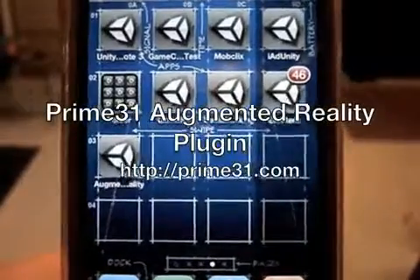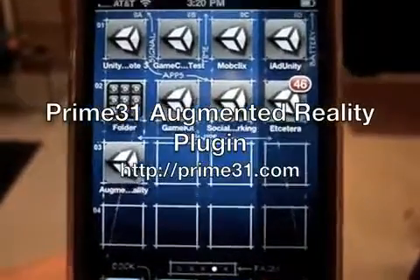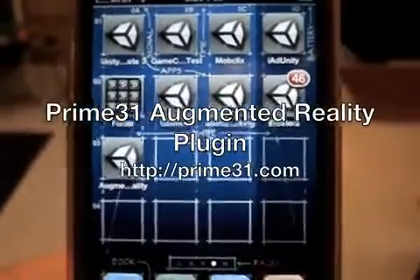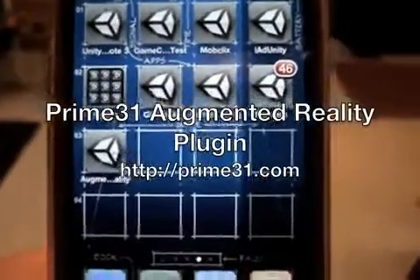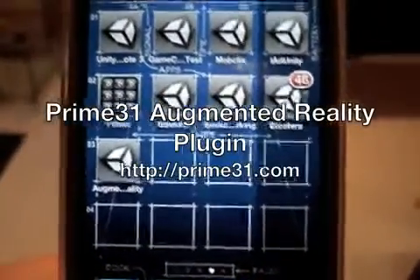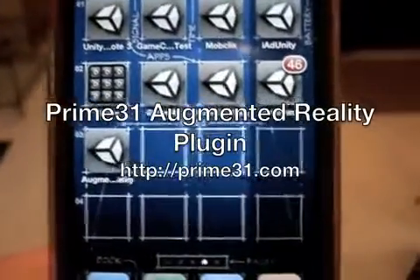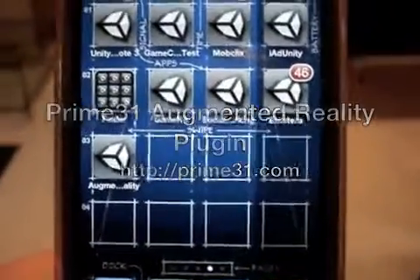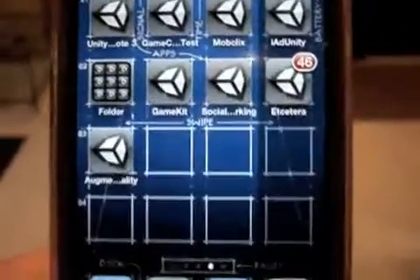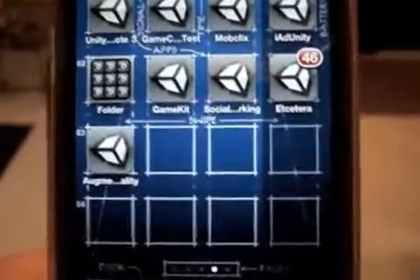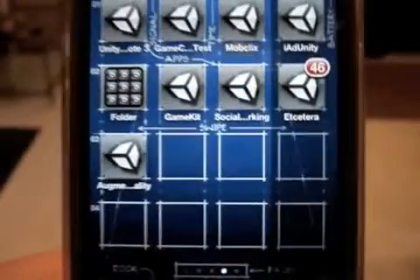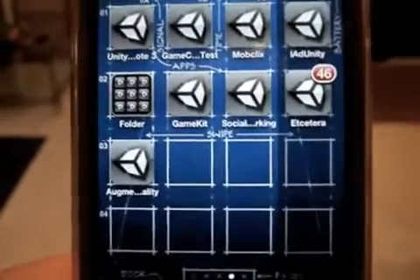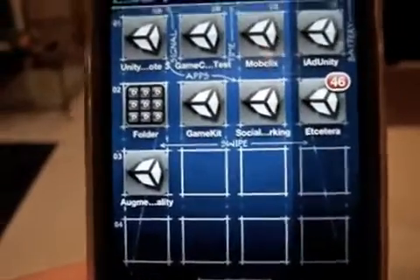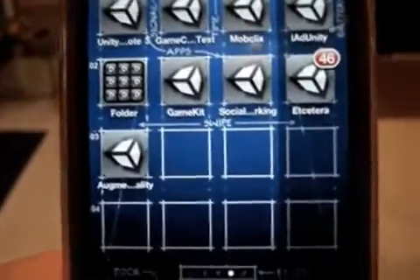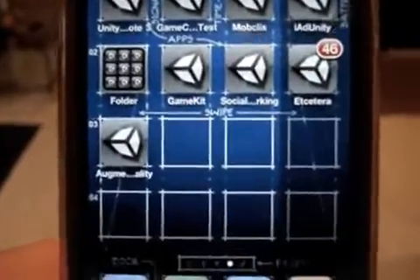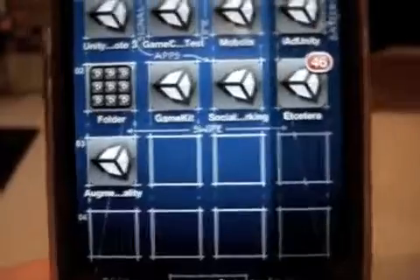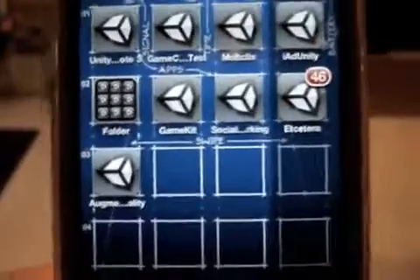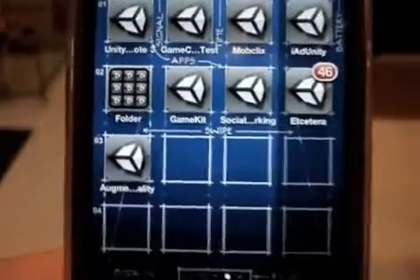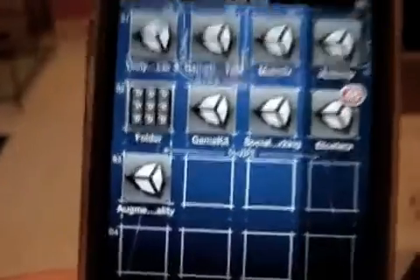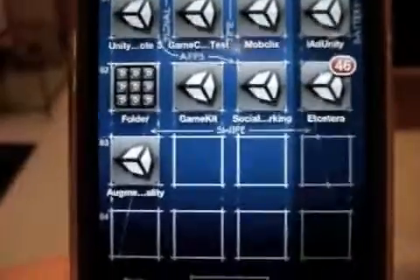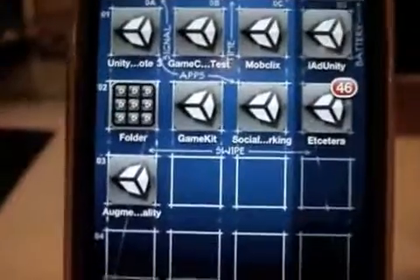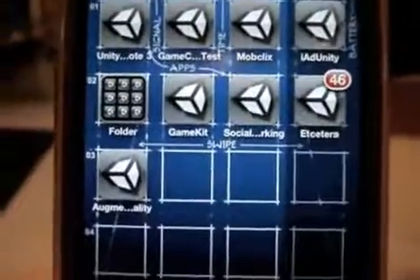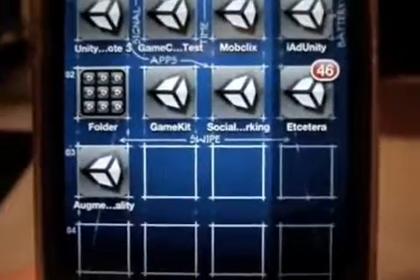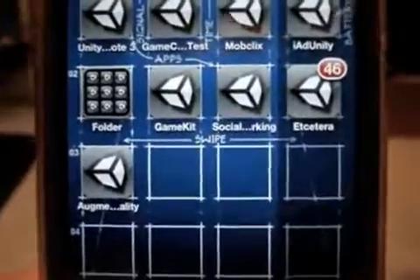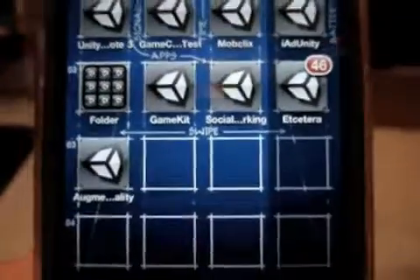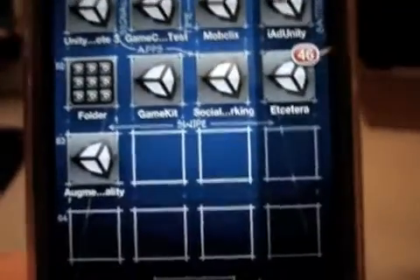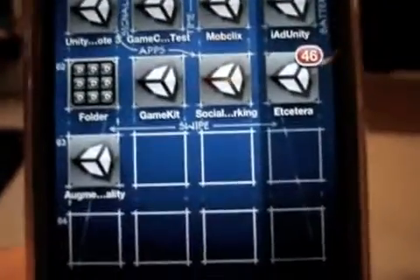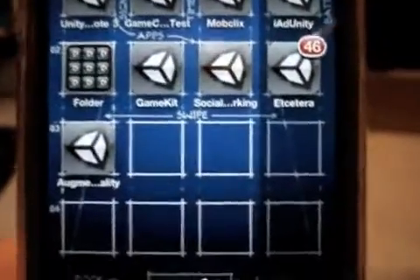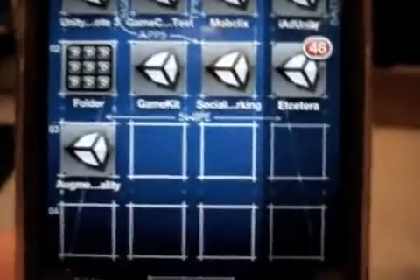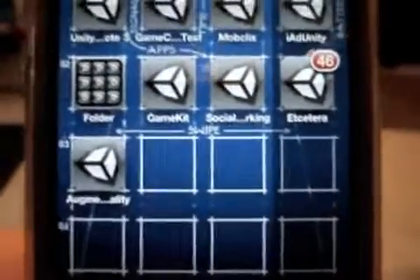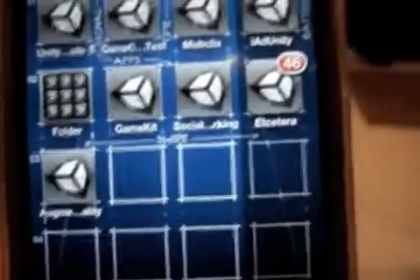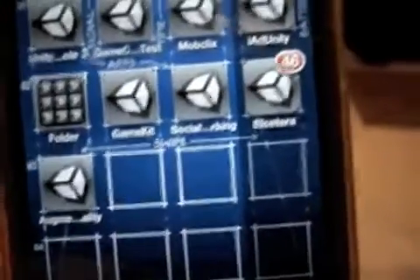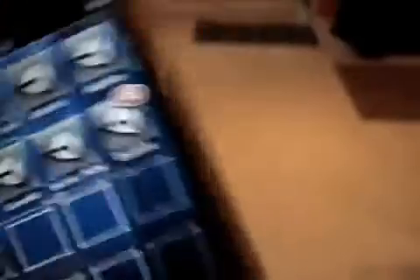This is going to be a real quick demo of the new Prime 31 augmented reality plug-in. I'm going to do my best to try to keep this as stable as possible and in focus. Here we go.